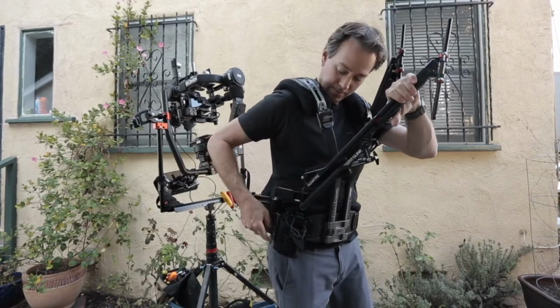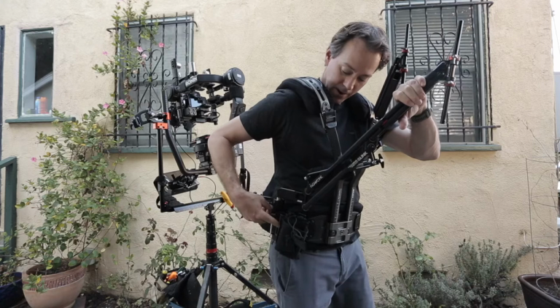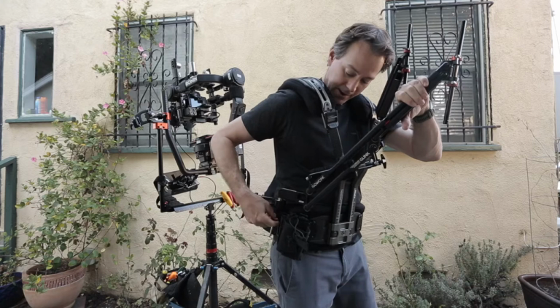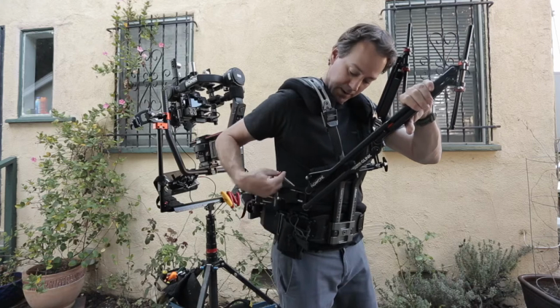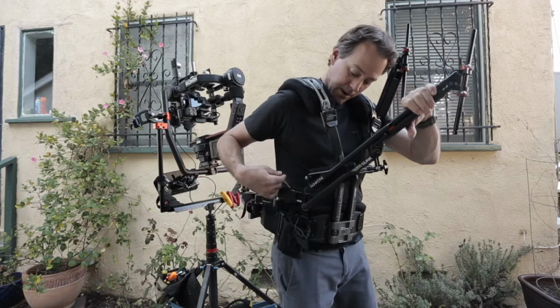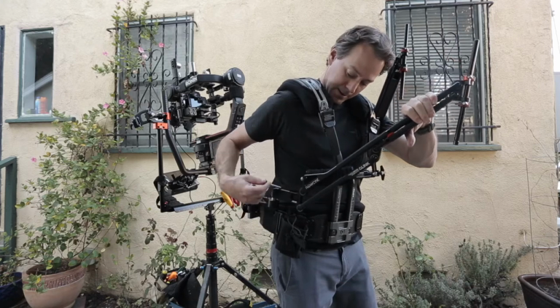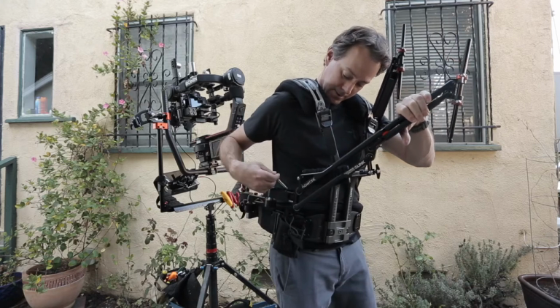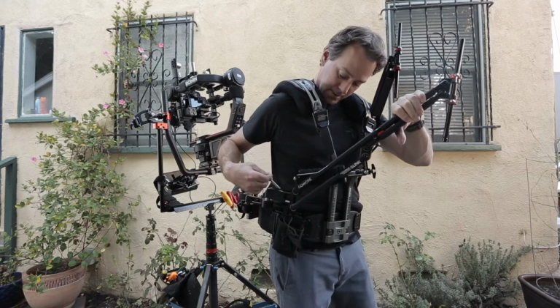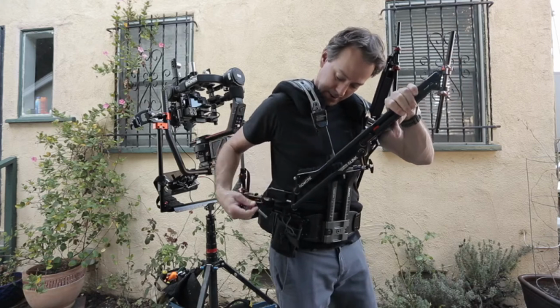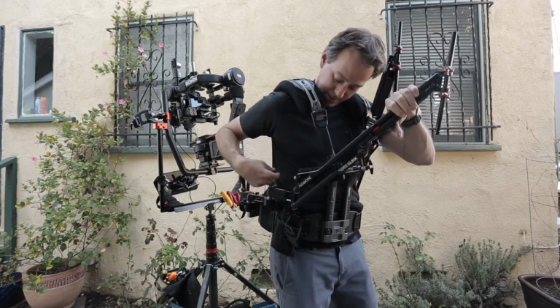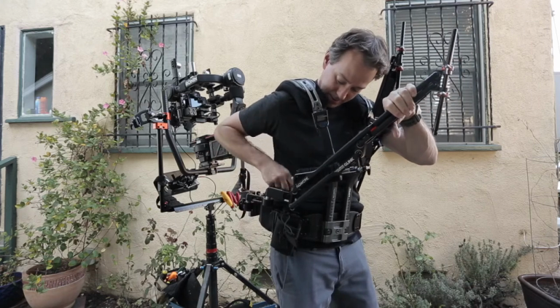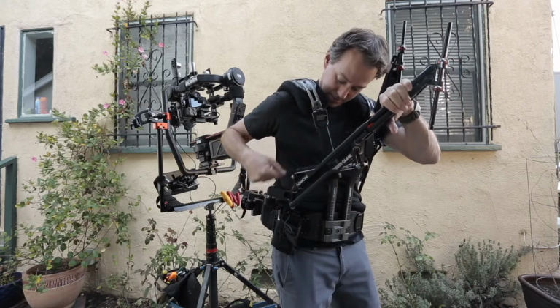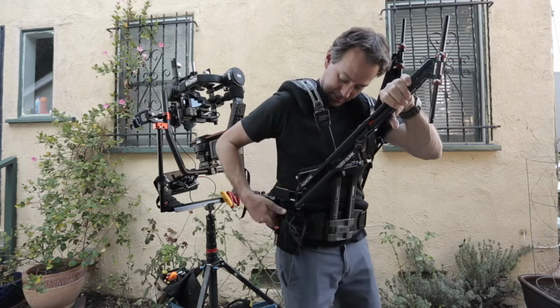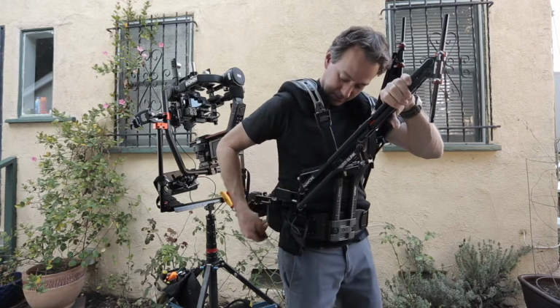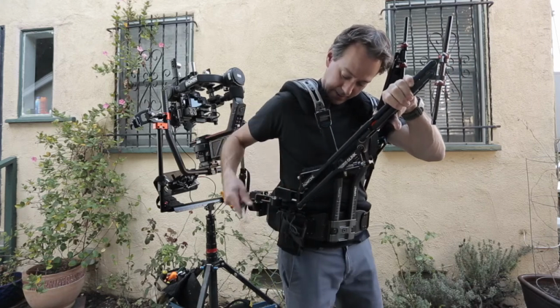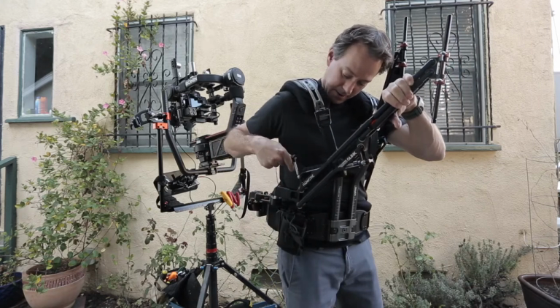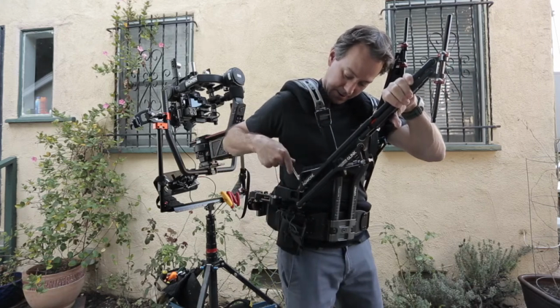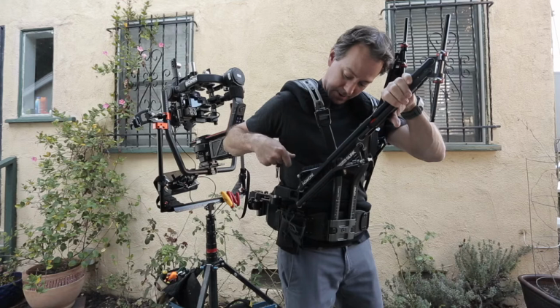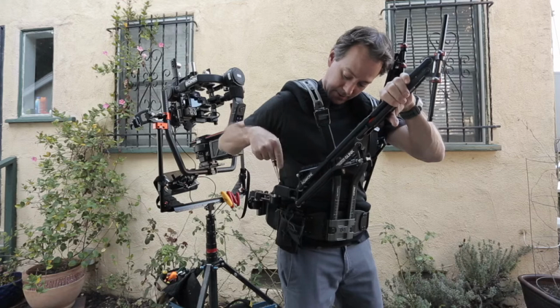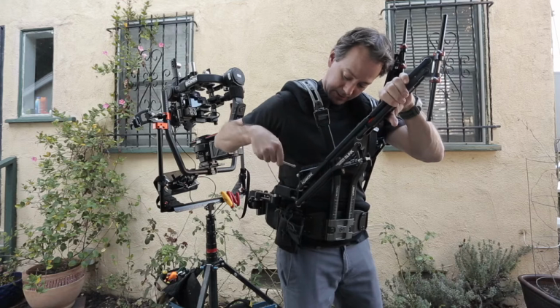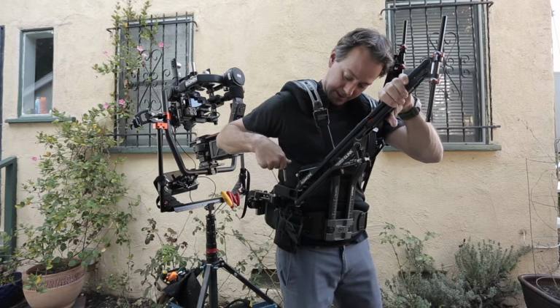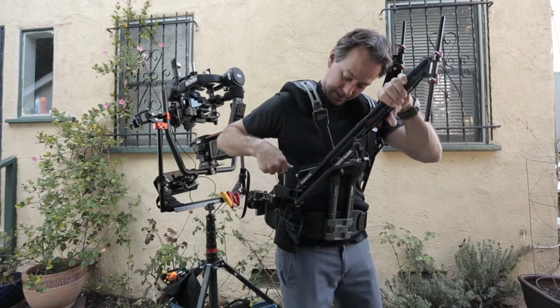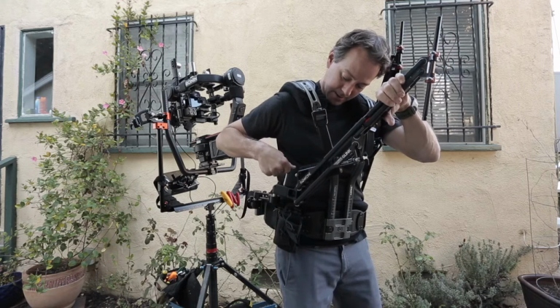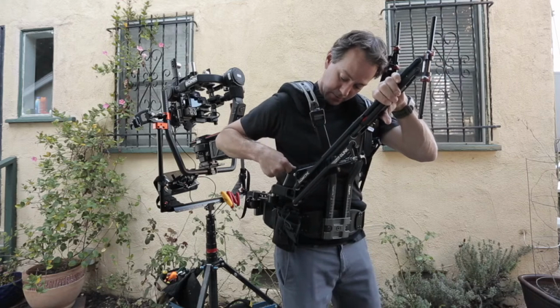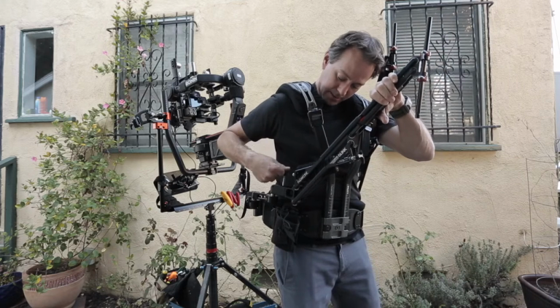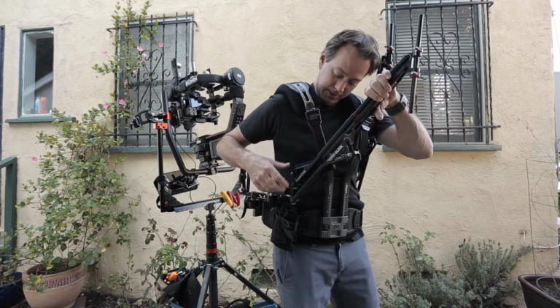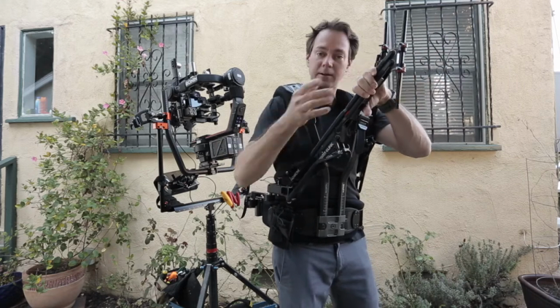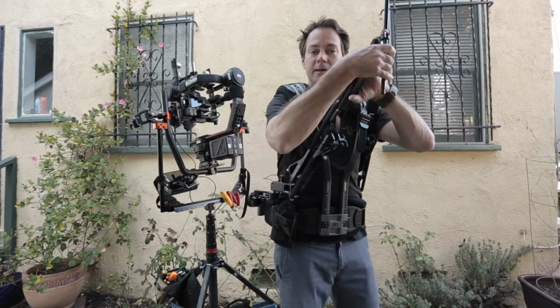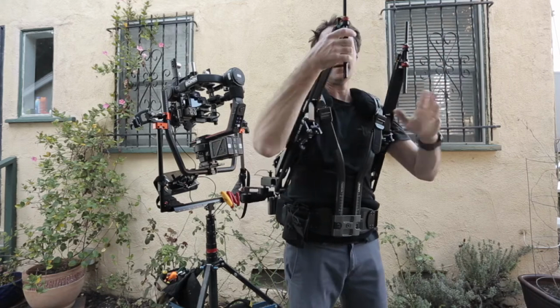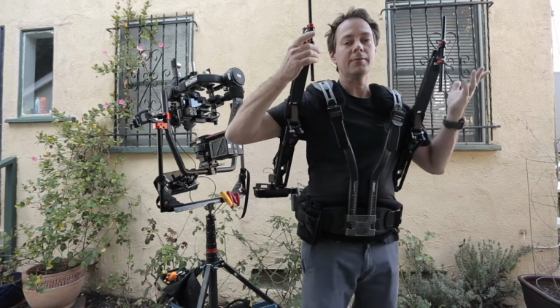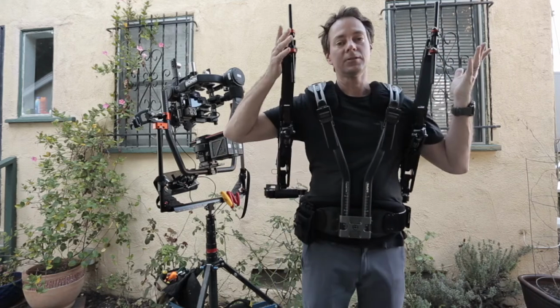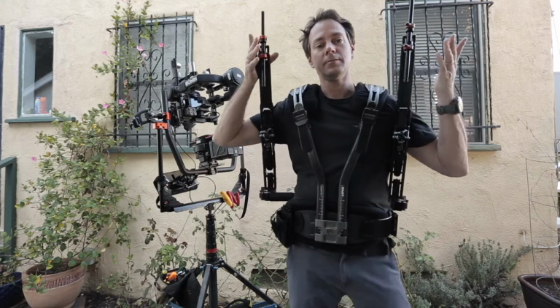My right hand will pick up the cotter pin — it's a little tangled up there — and then I'm going to come back around this side, push down the button, insert it, and now I've got both arms on.